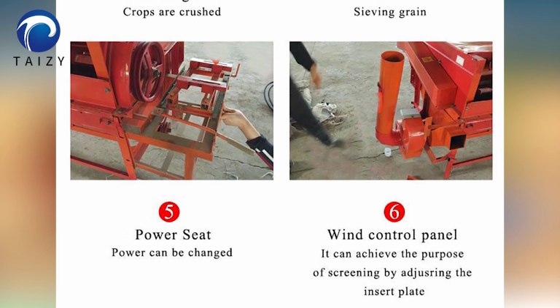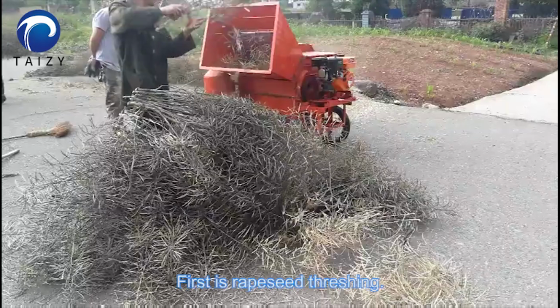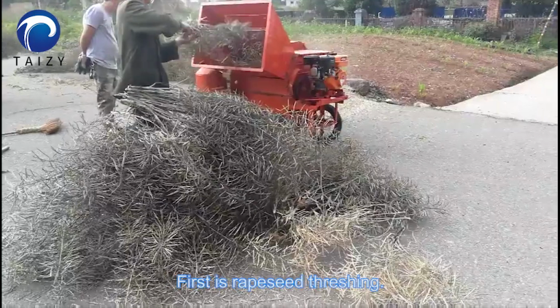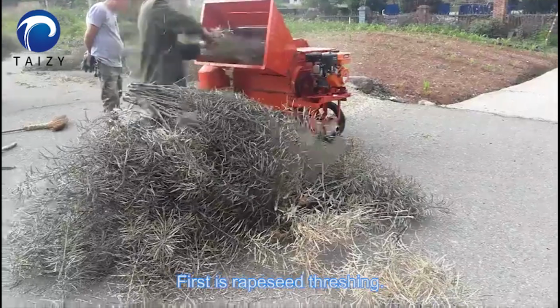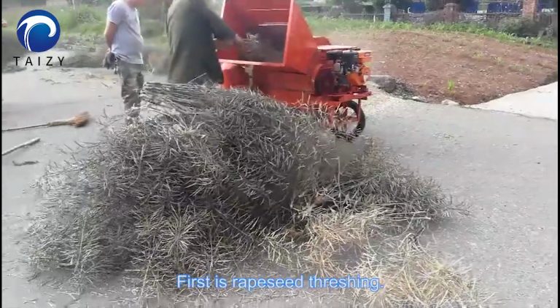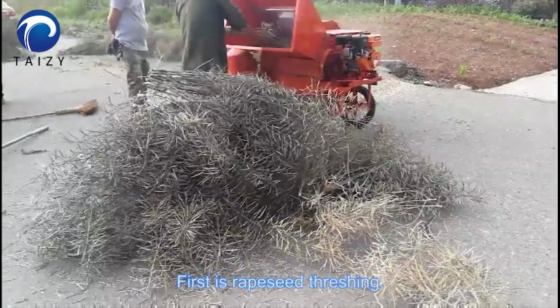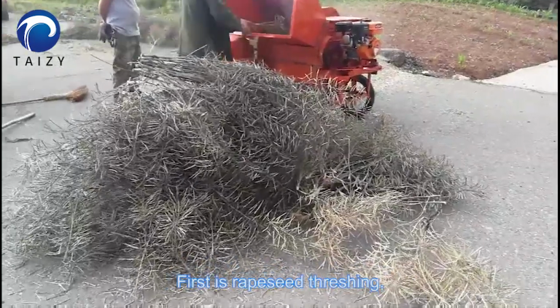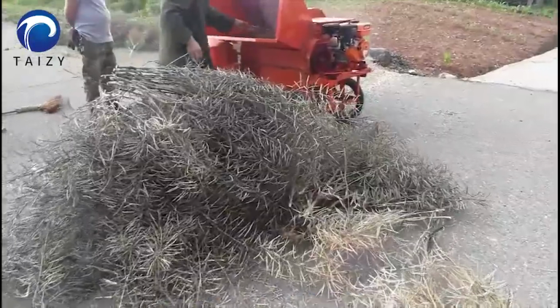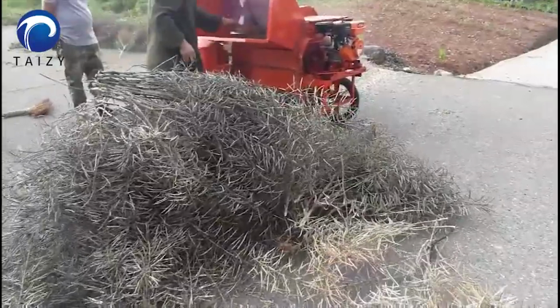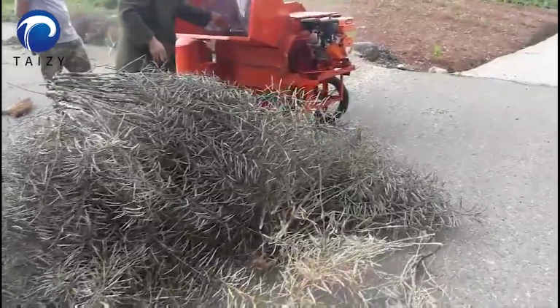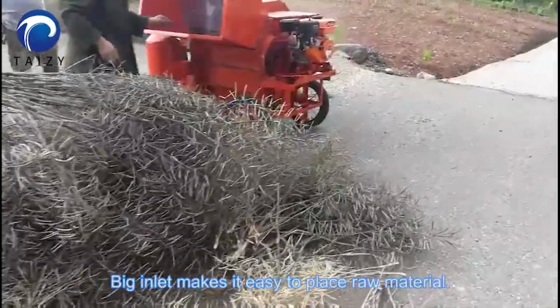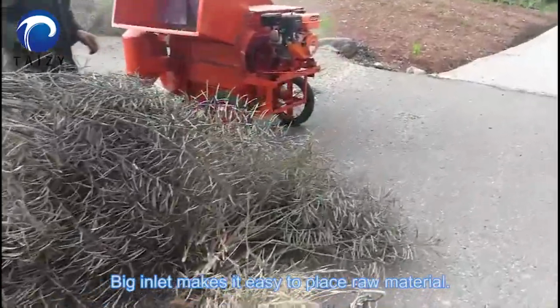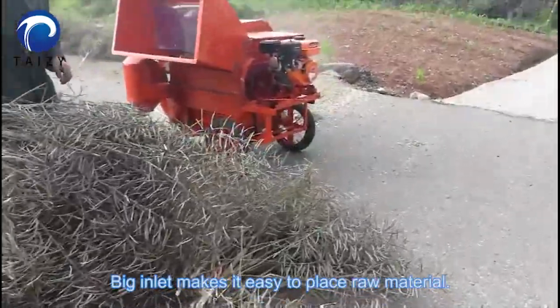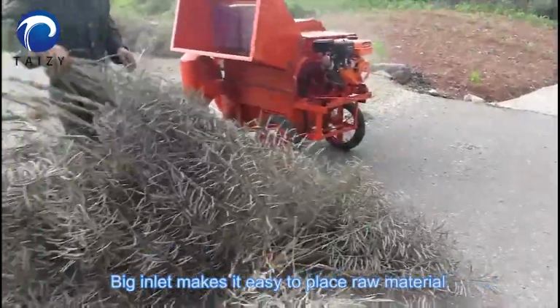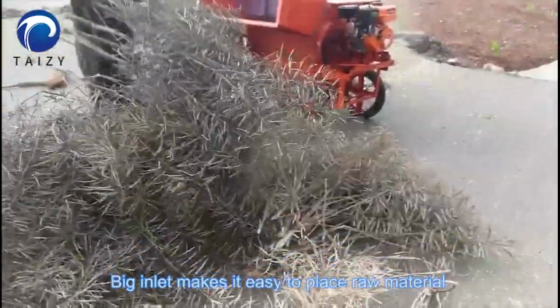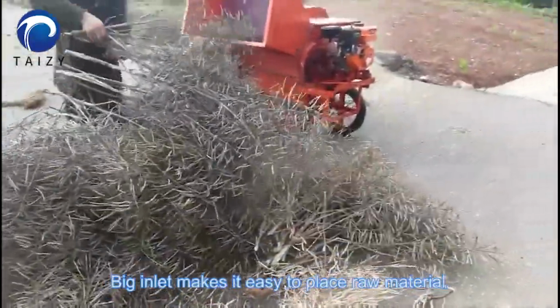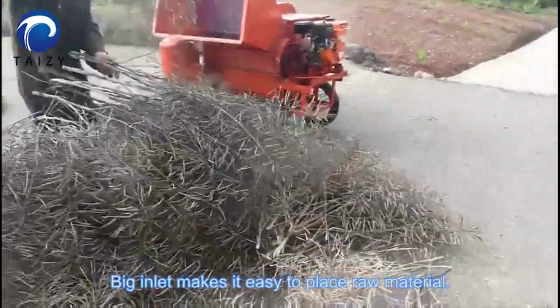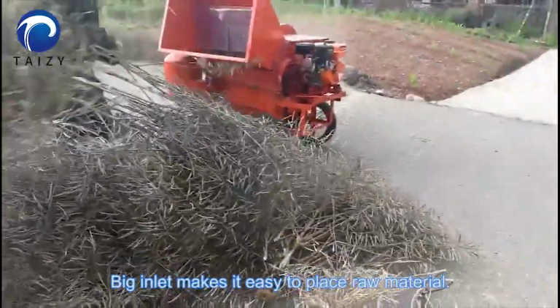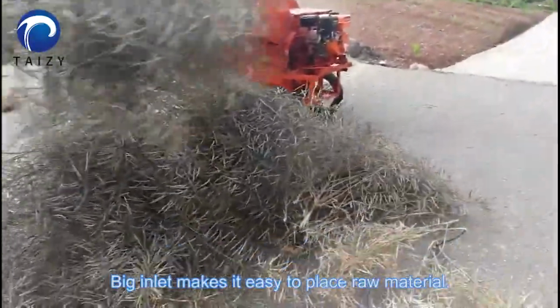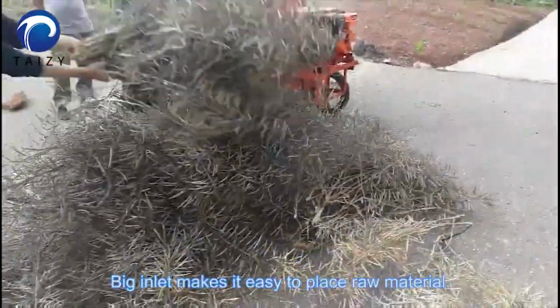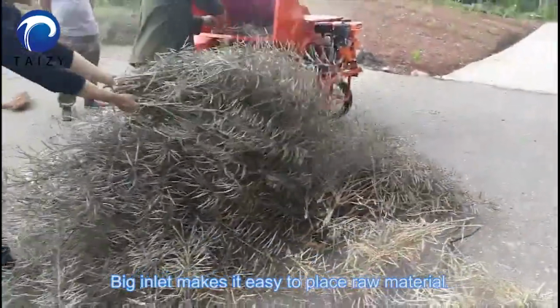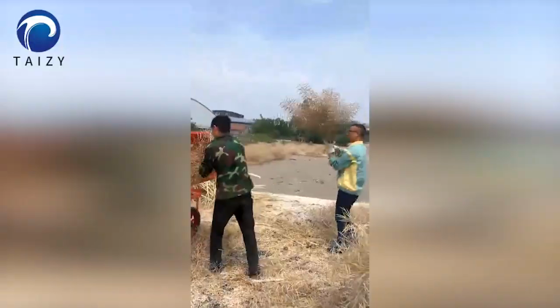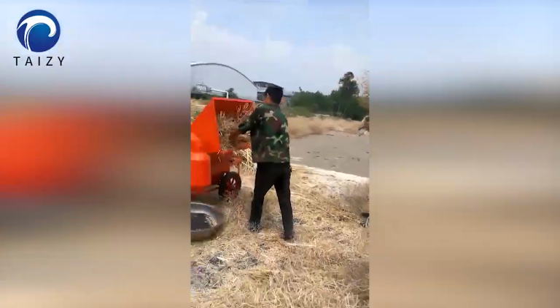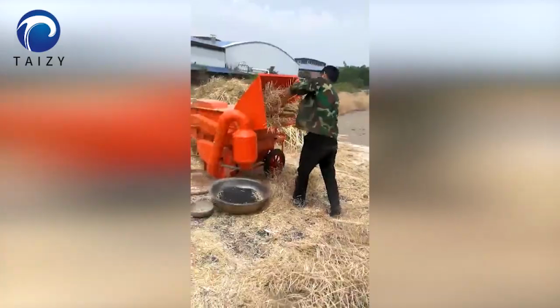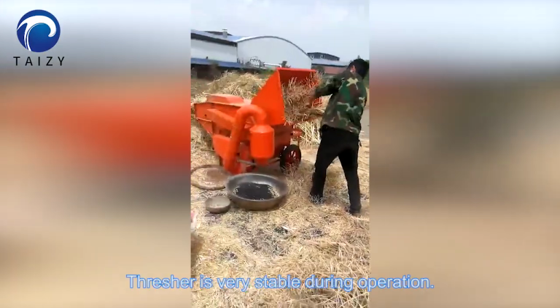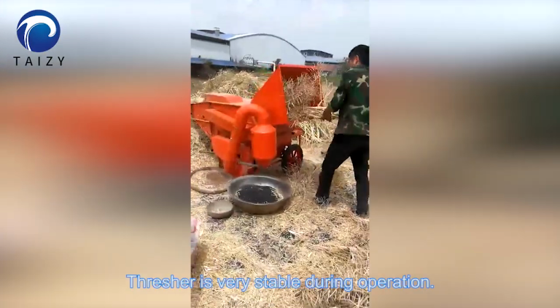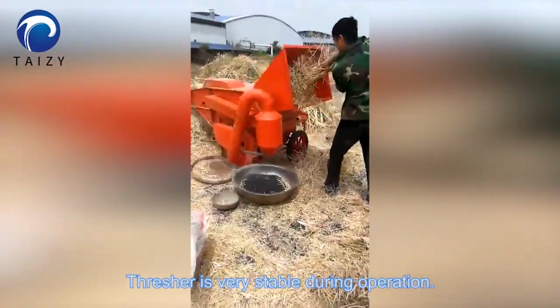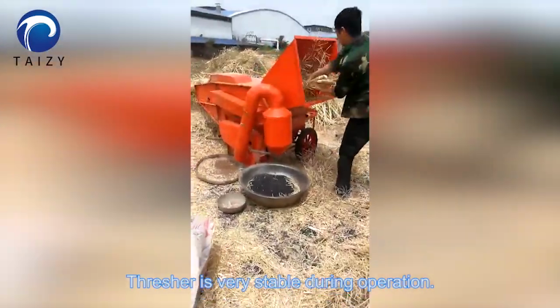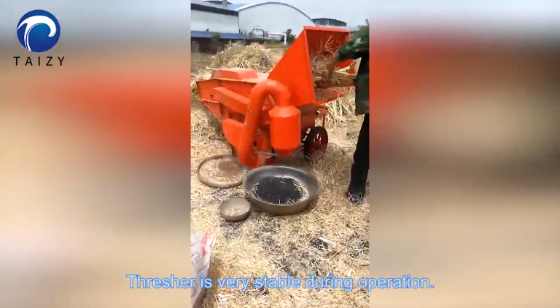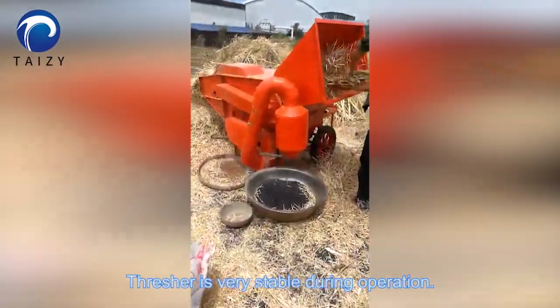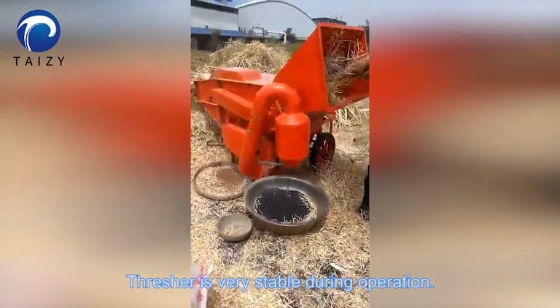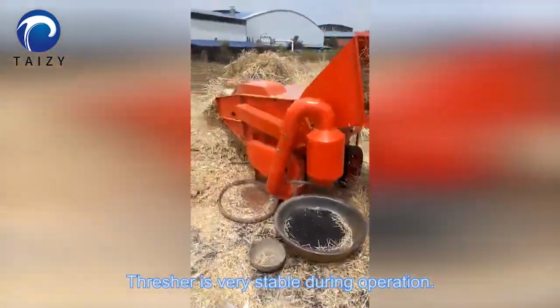First is rapeseed threshing. The big inlet makes it easy to place raw material. Threshing is very simple during operation.